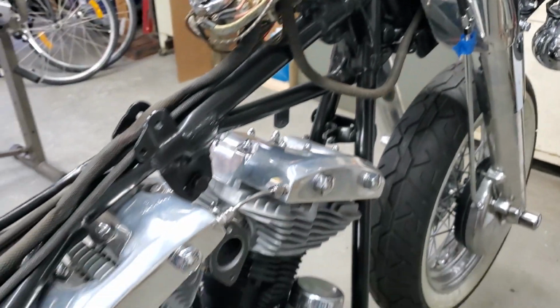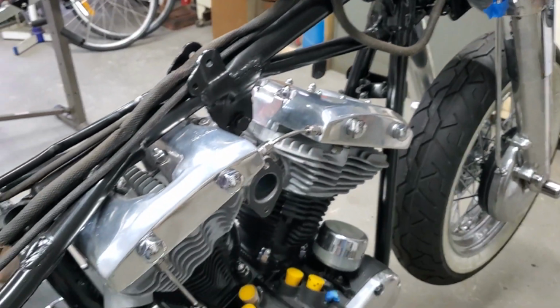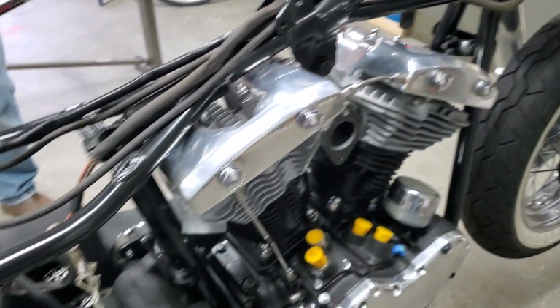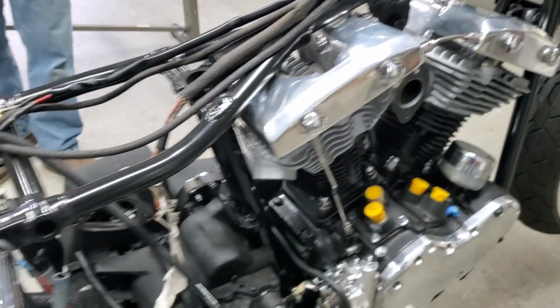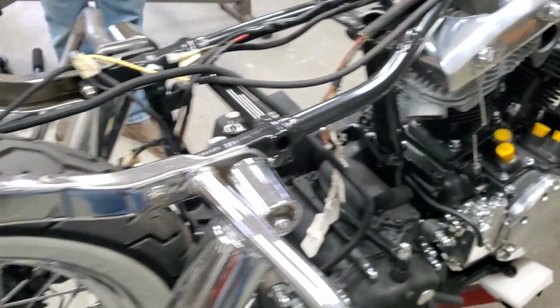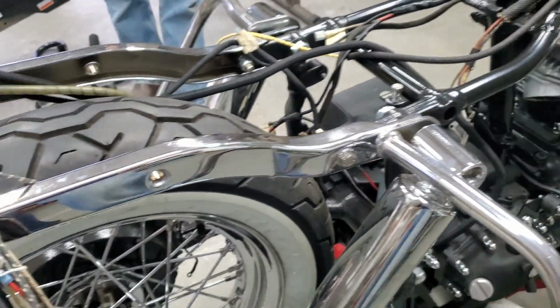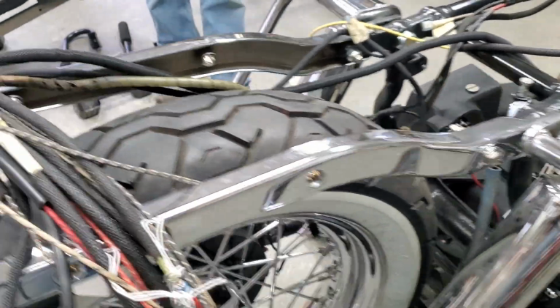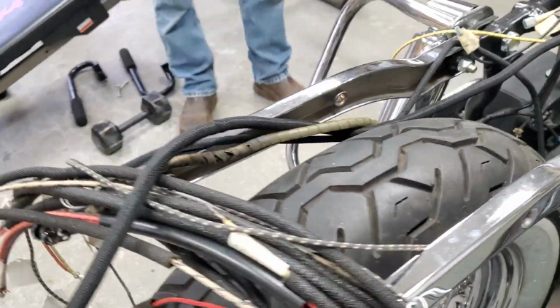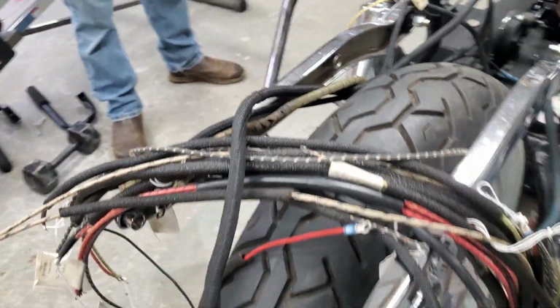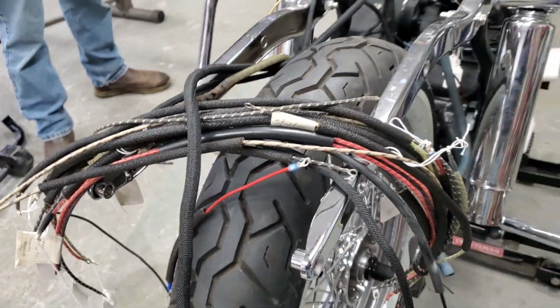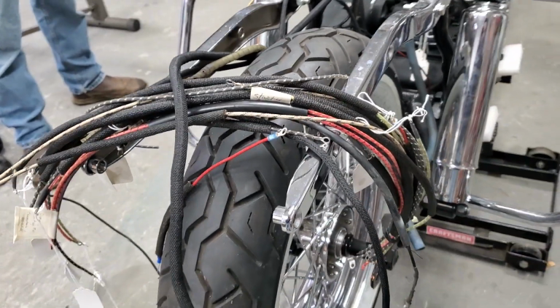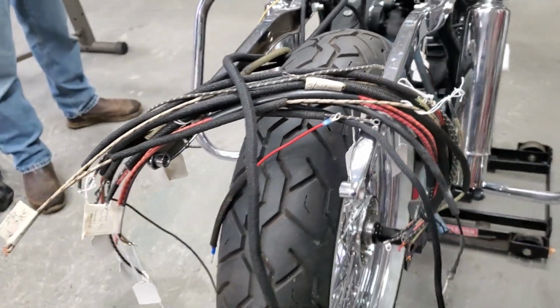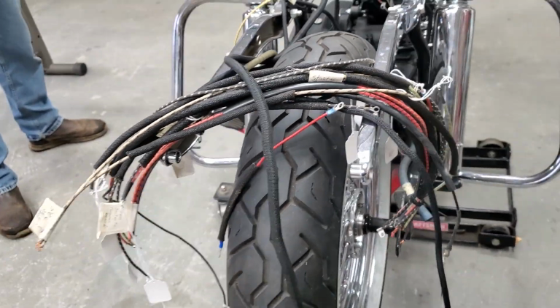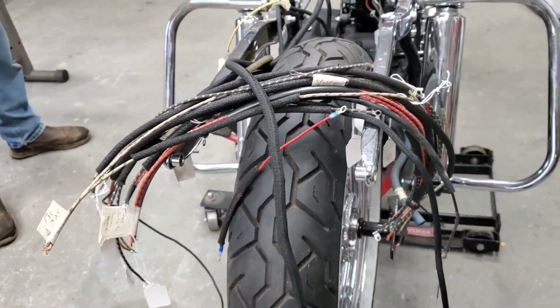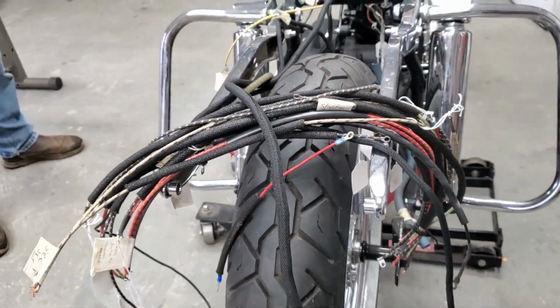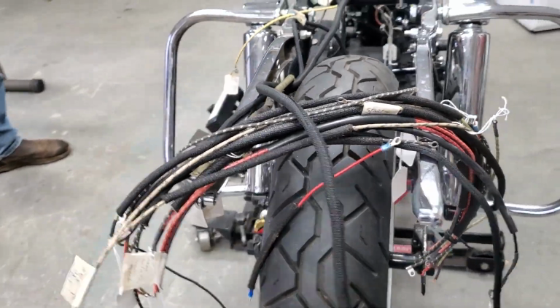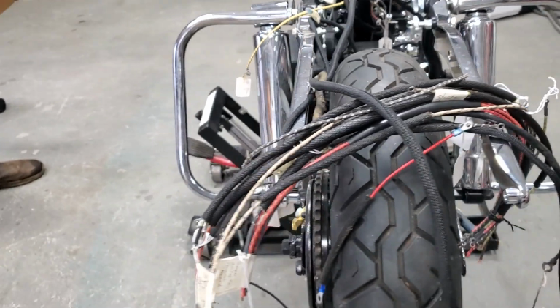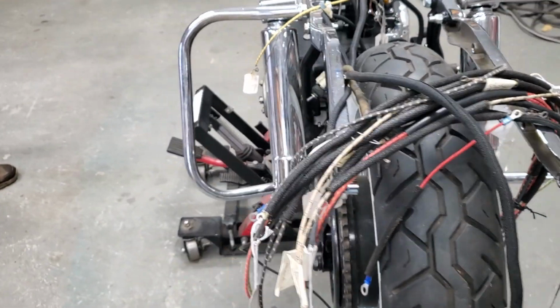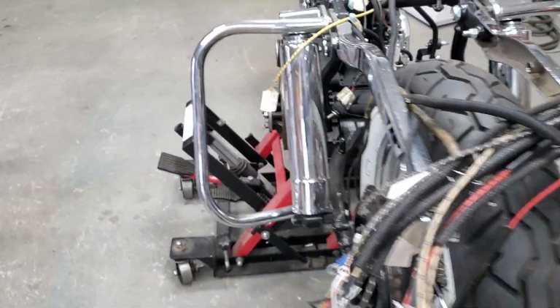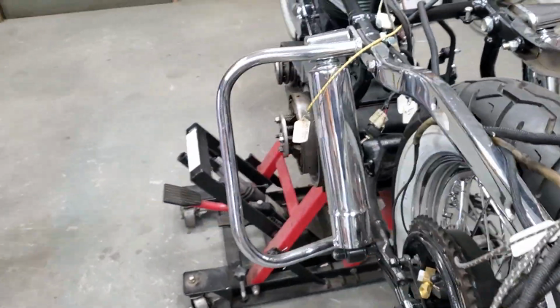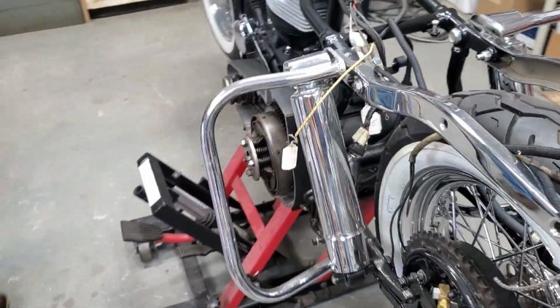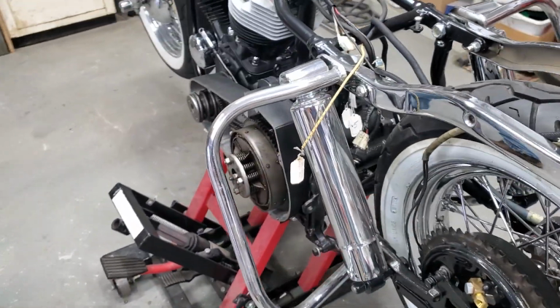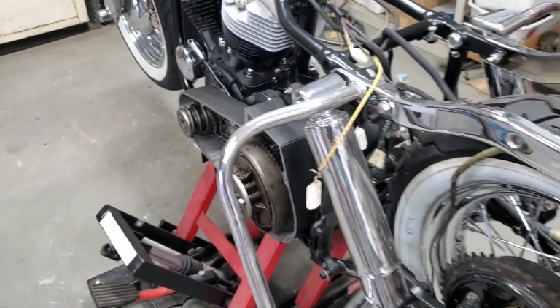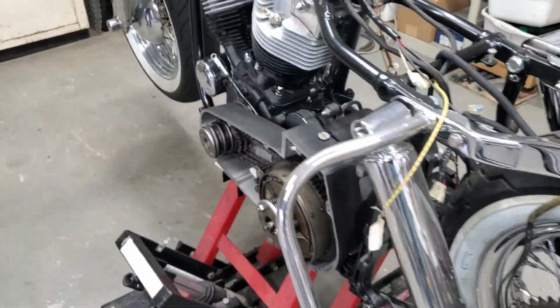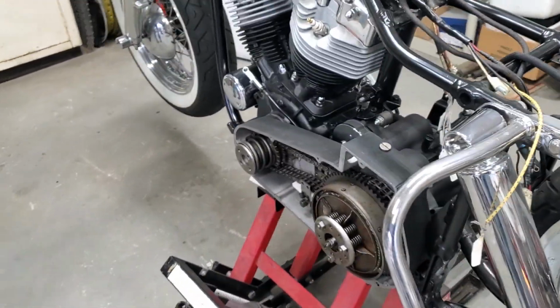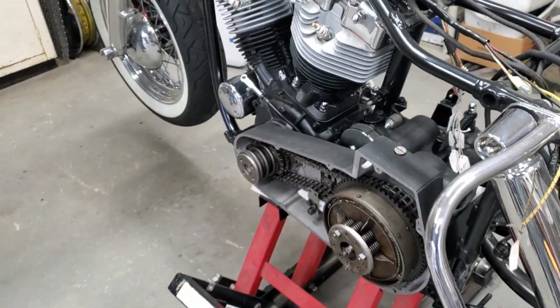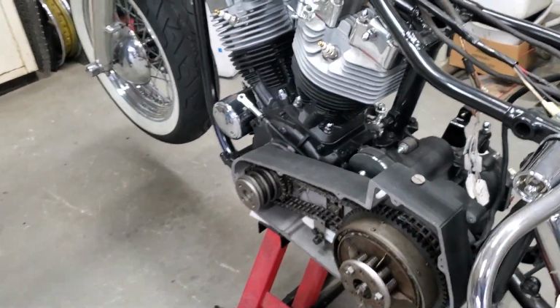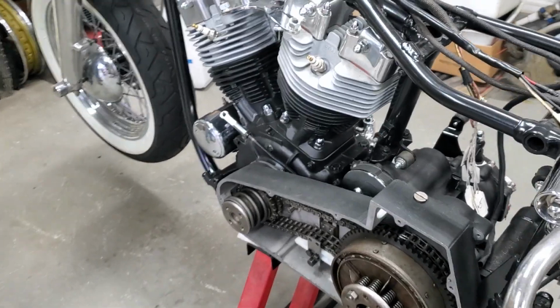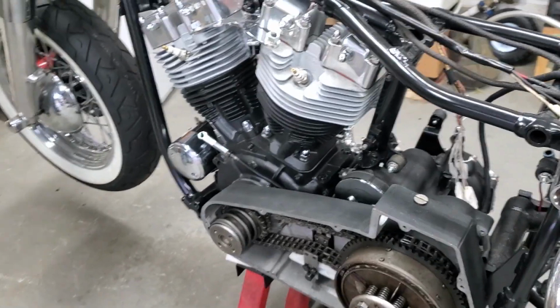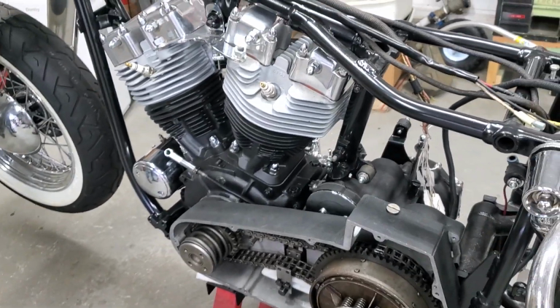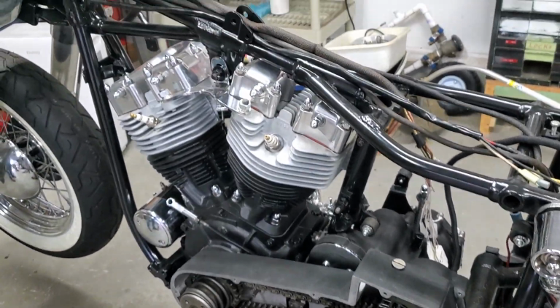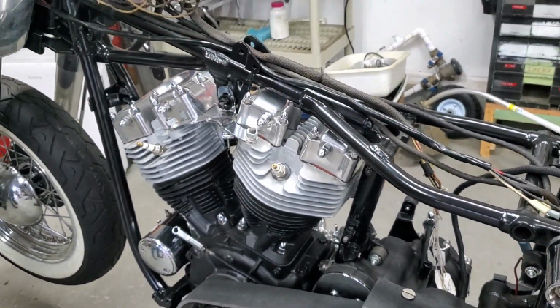She looks nice. I like this bike. I walked in the door and said, man, this thing looks a lot better than mine. You put some time and effort into this rascal to make it look pretty. Well, I stripped it down to the frame, and I figured if I'm putting it back together, I want it to look good.